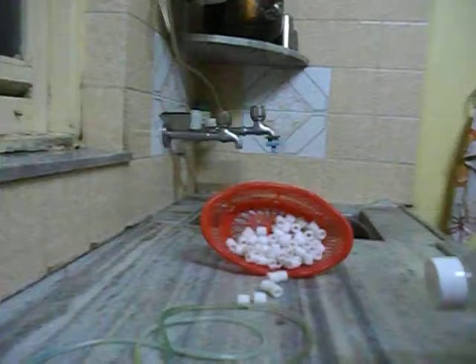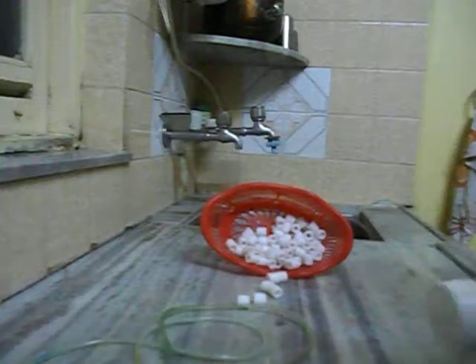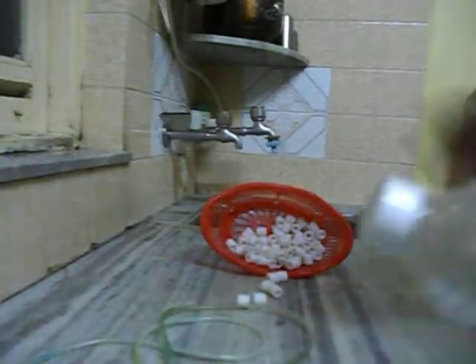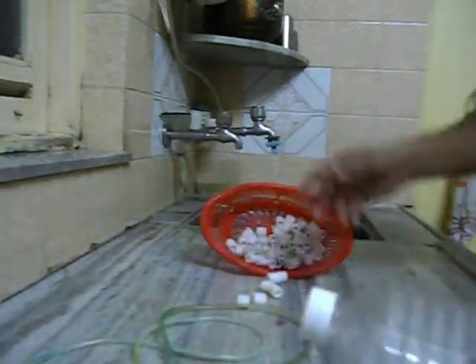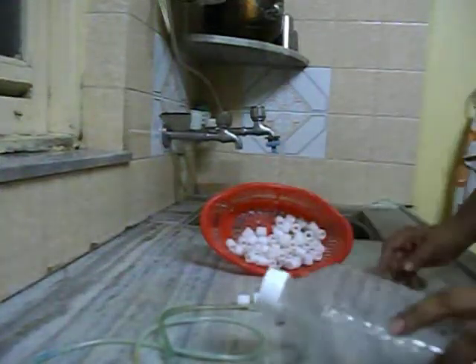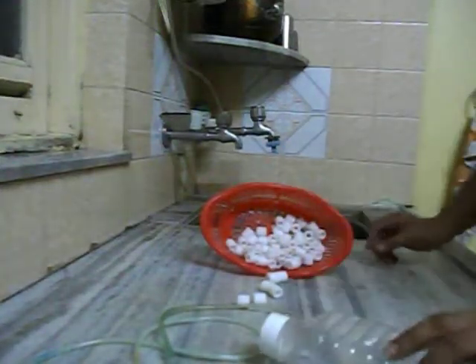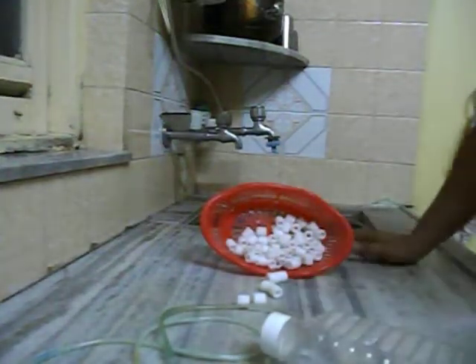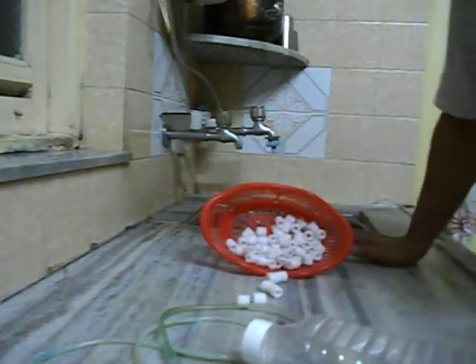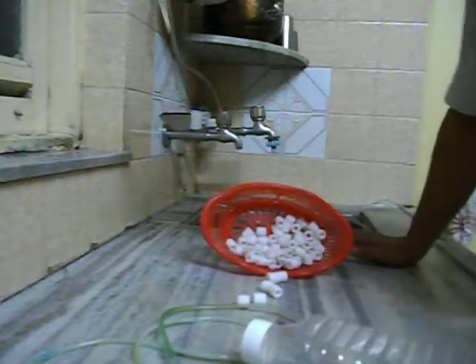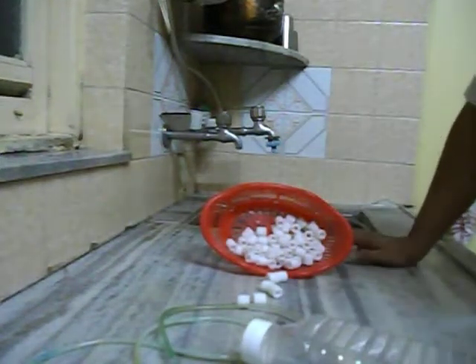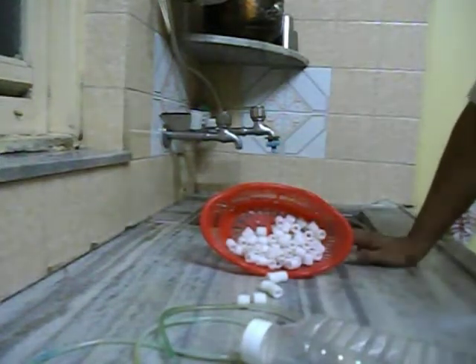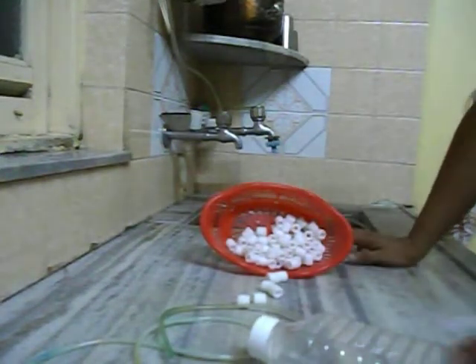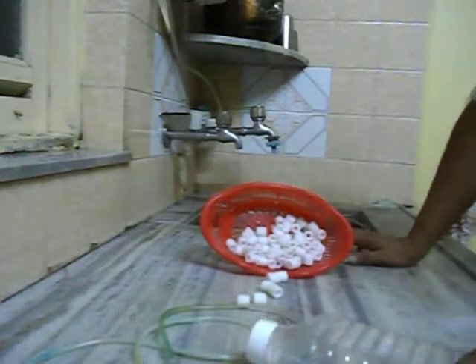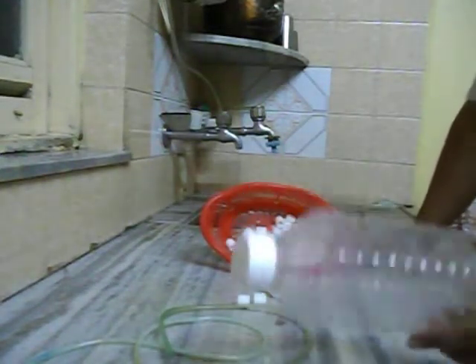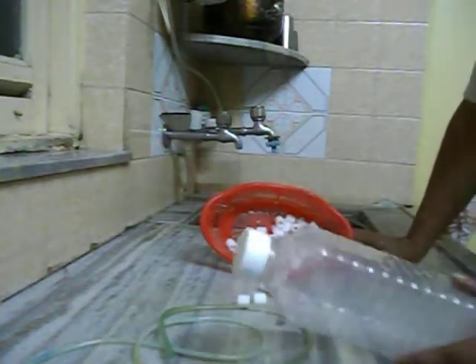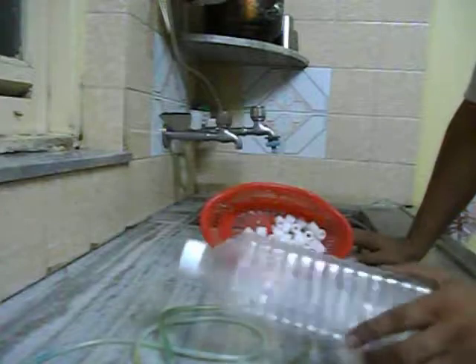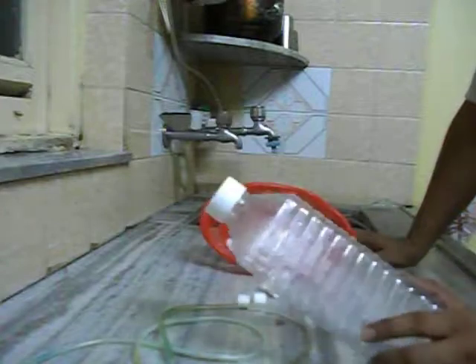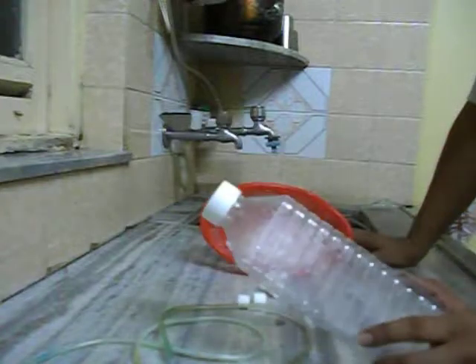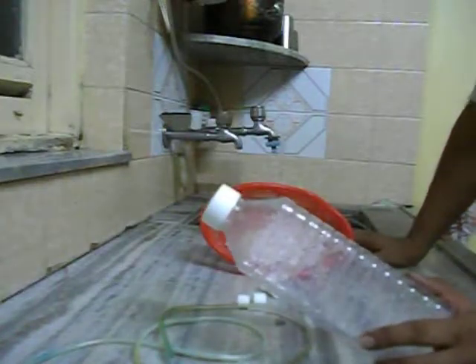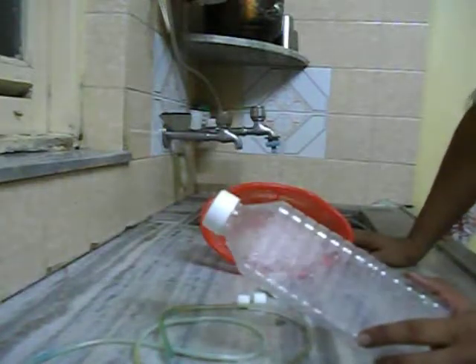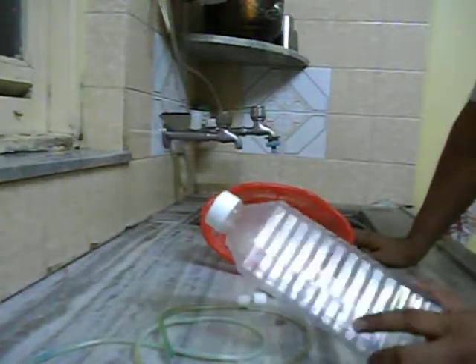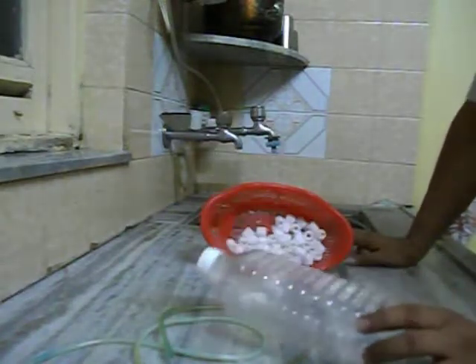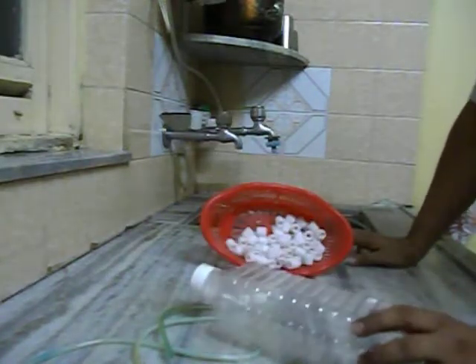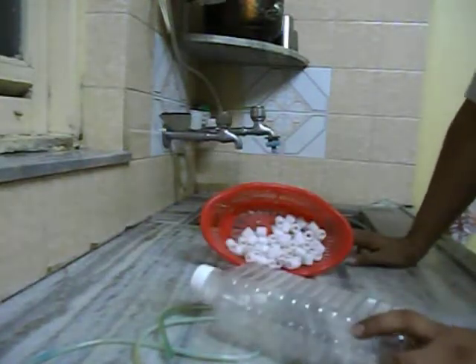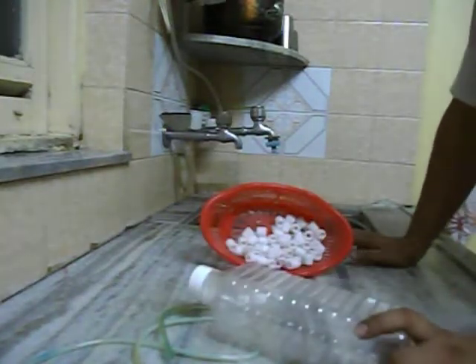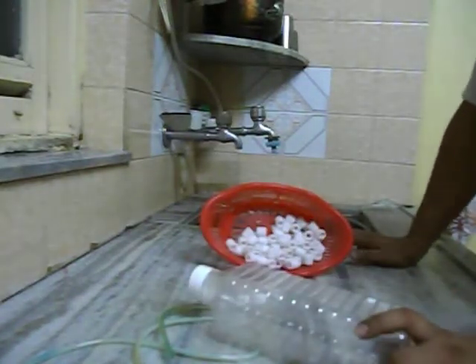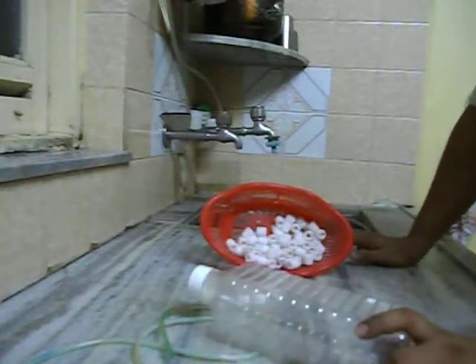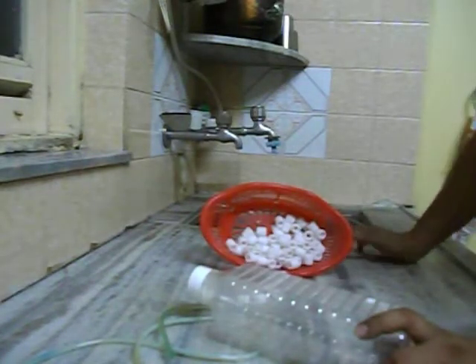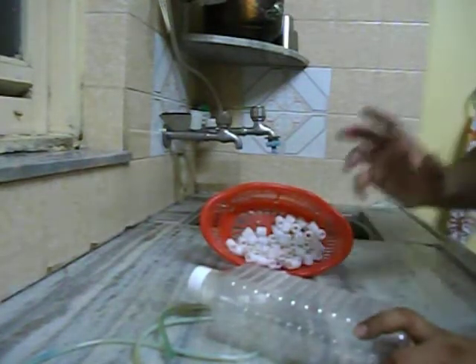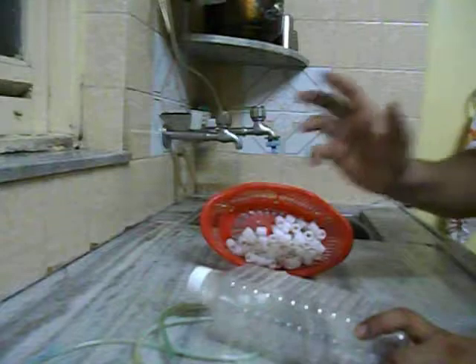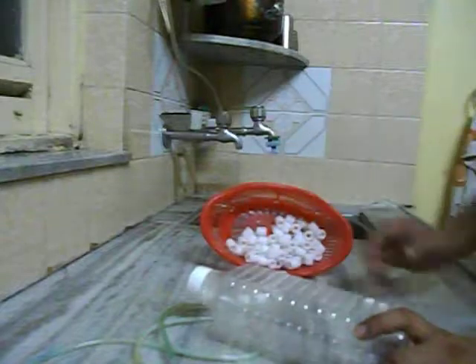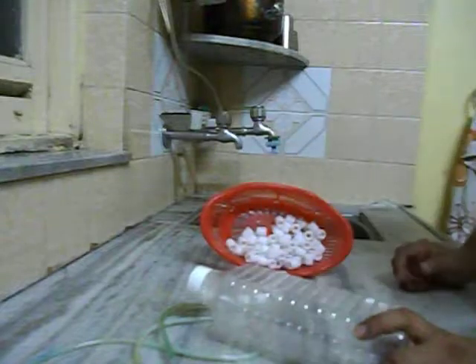Hi everybody, this is Pradeep Shadigar again and I am here with my new DIY internal filter. This is the internal filter specifically for catering only ammonia and nitrite spikes in your tank.